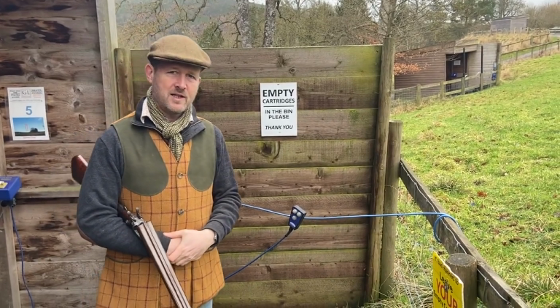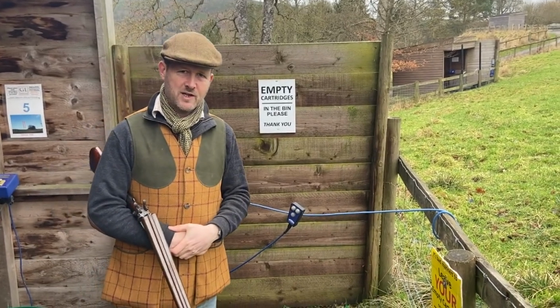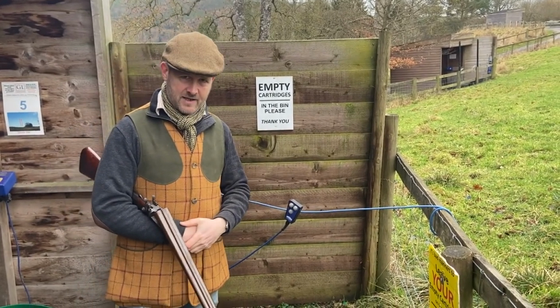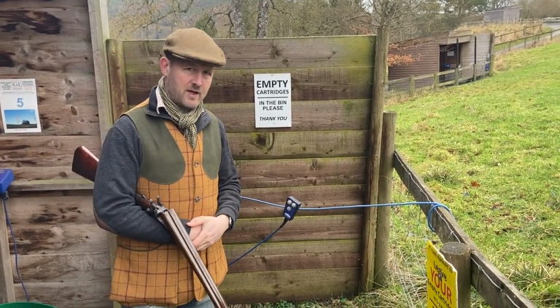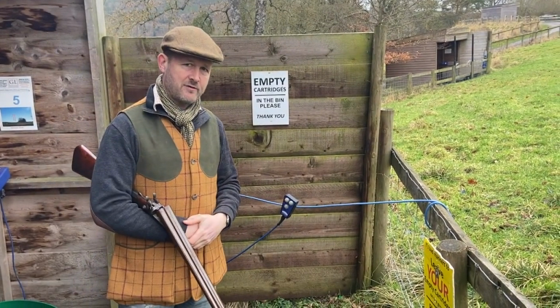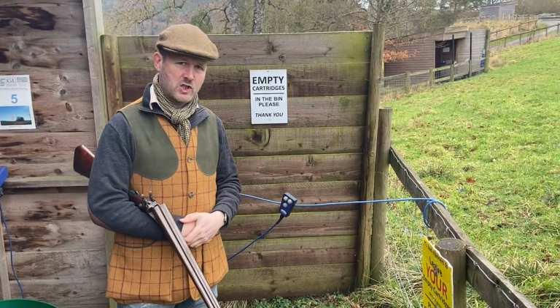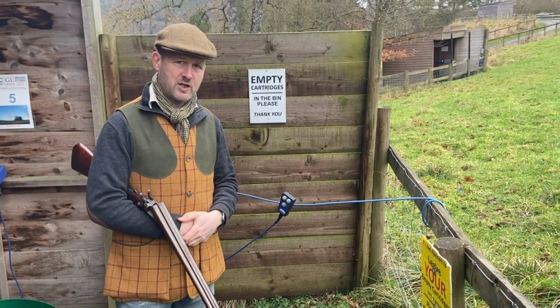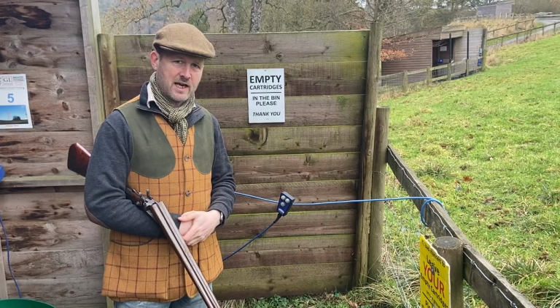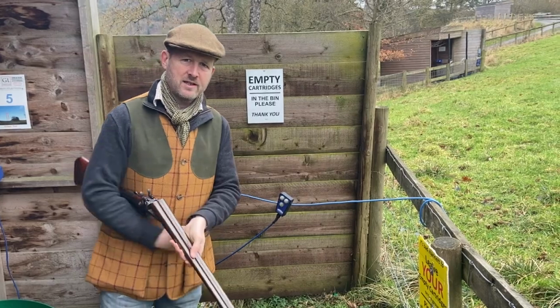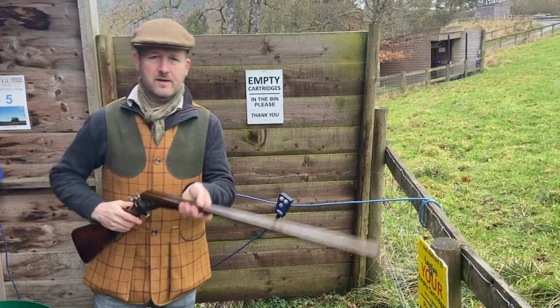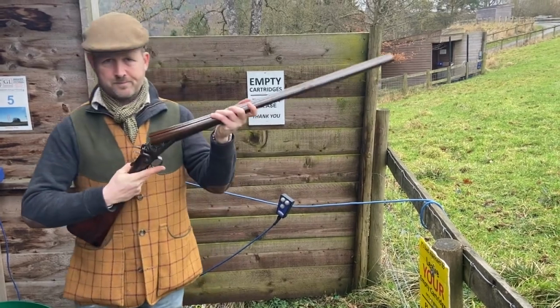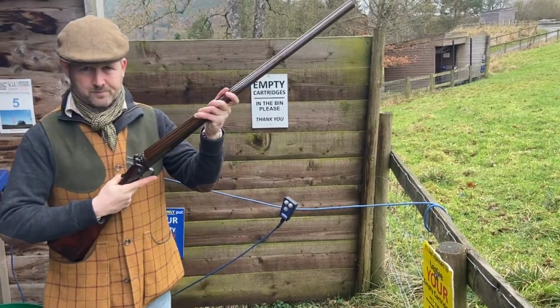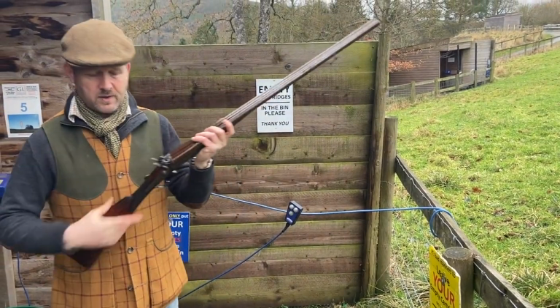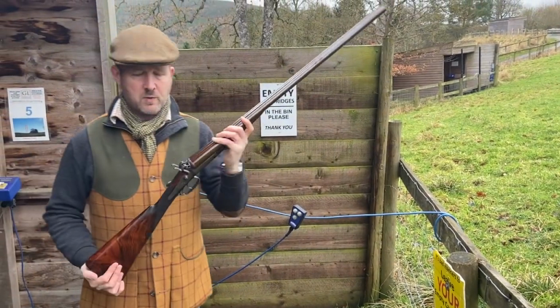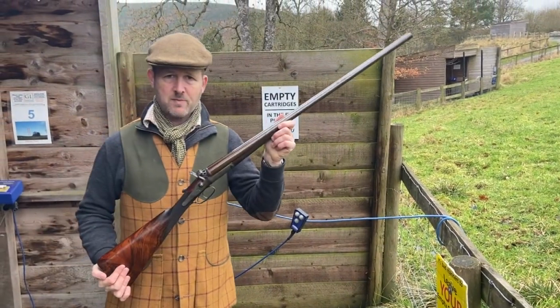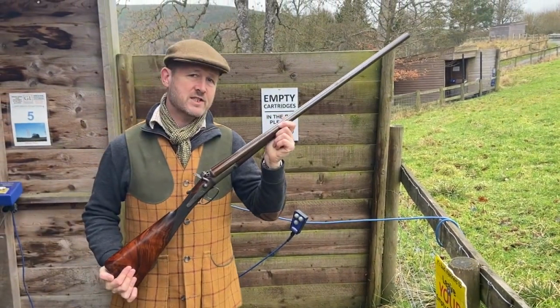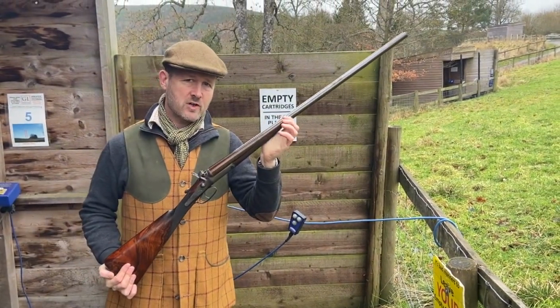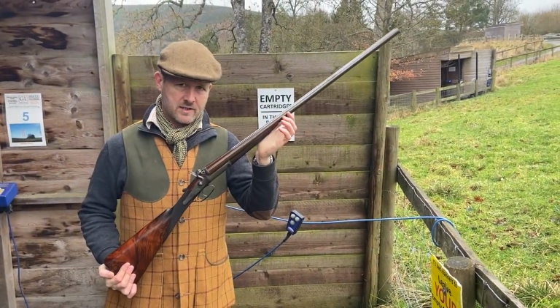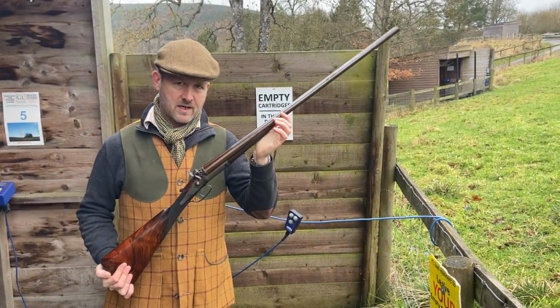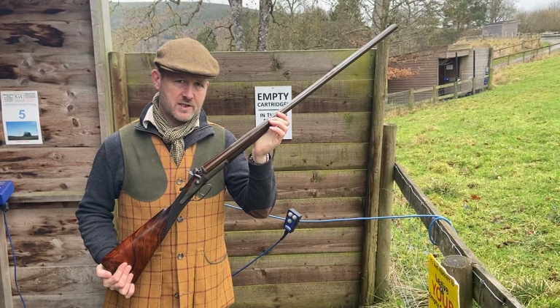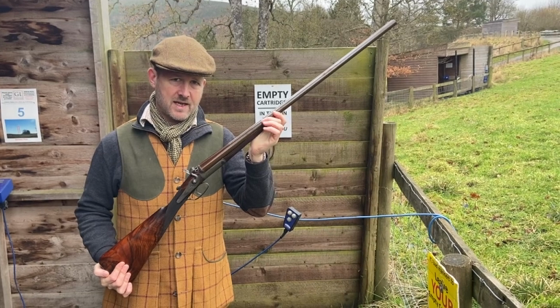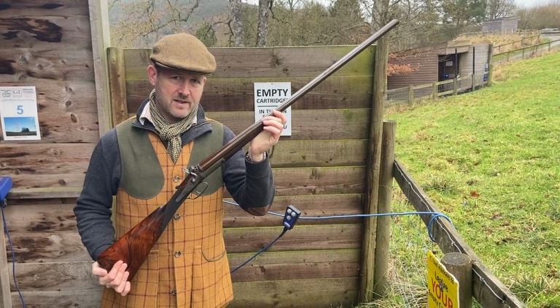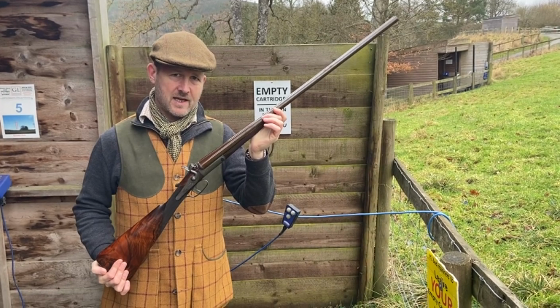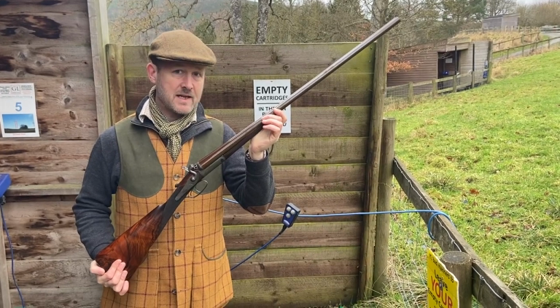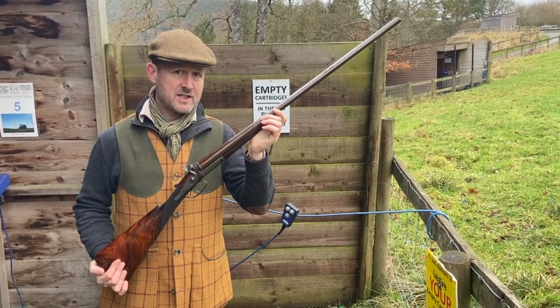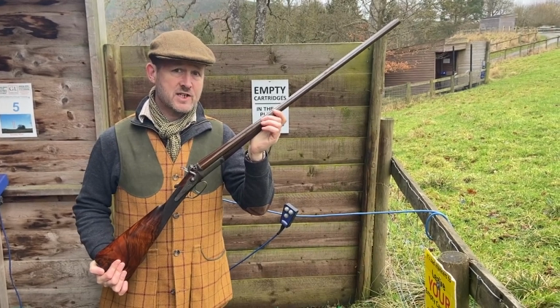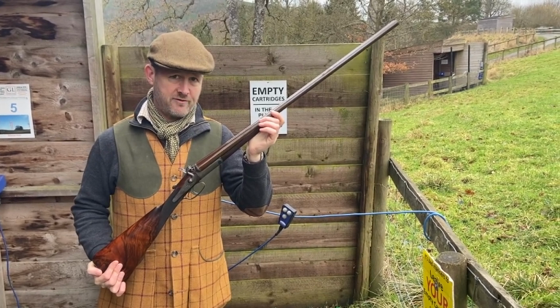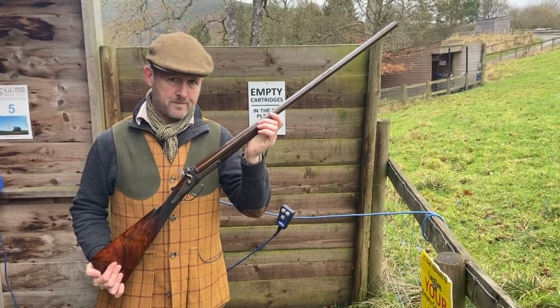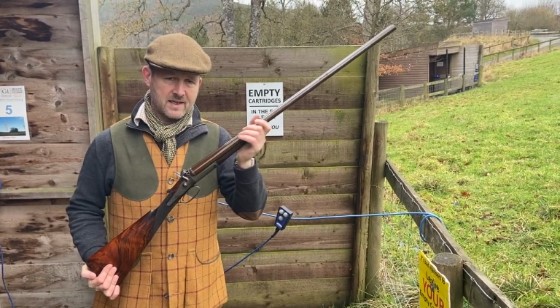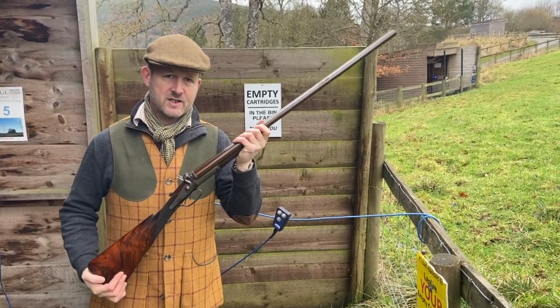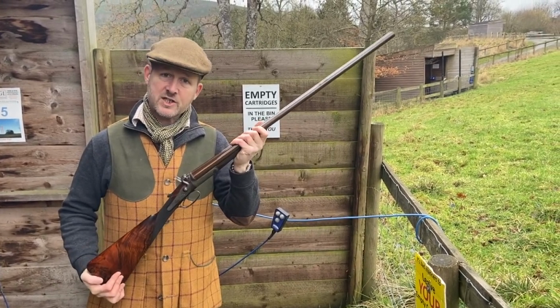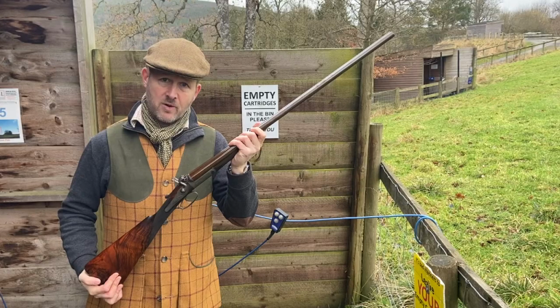Hello, Diggory Hayd Oak here with another vintage gun for you to look at. This one is by Stephen Grant, the legendary gun maker, and it was made in 1874. It's a 16 bore.